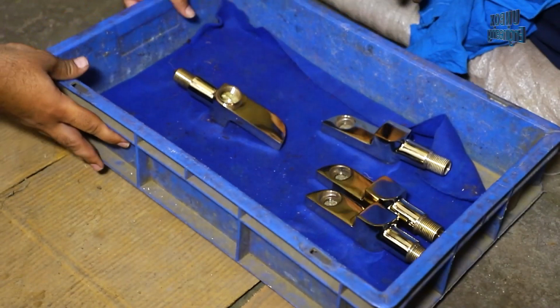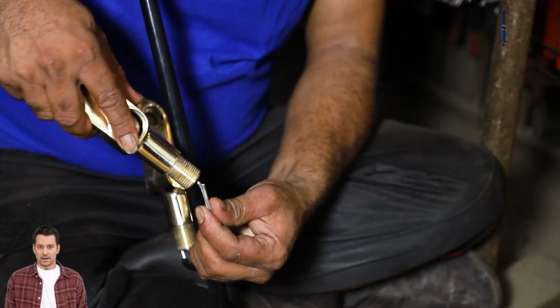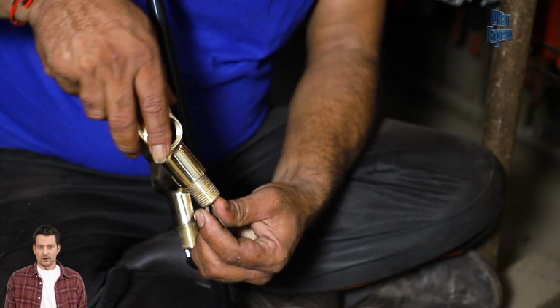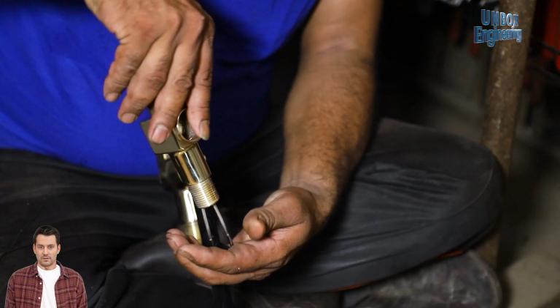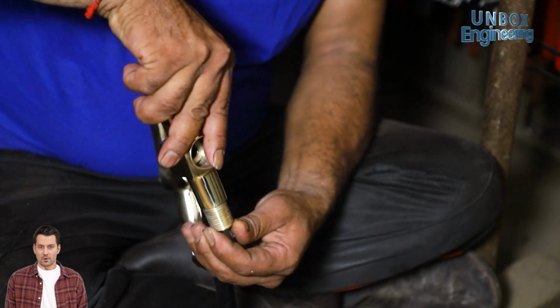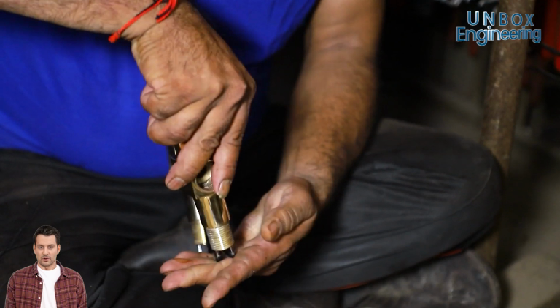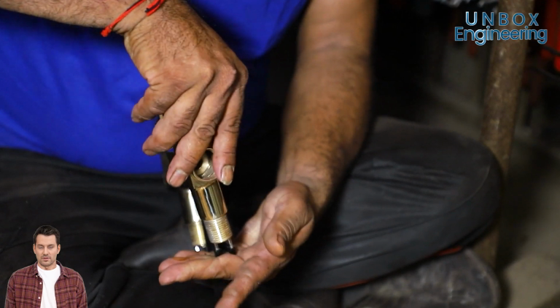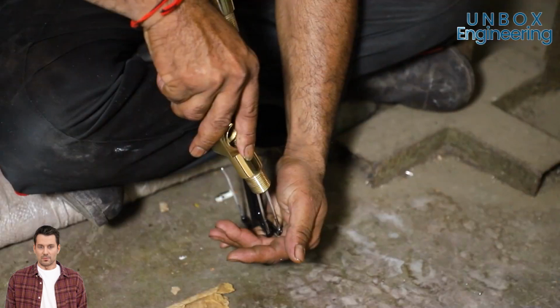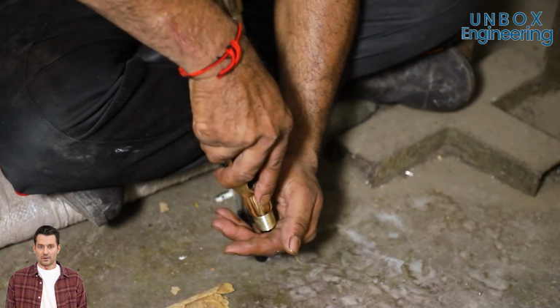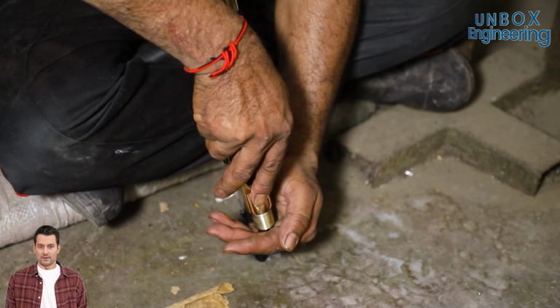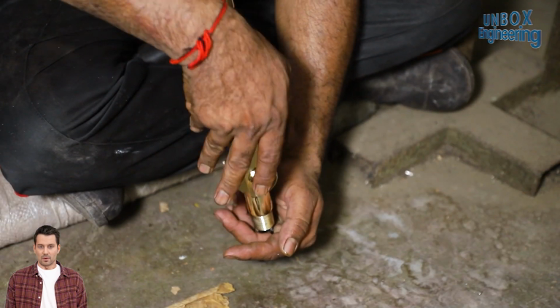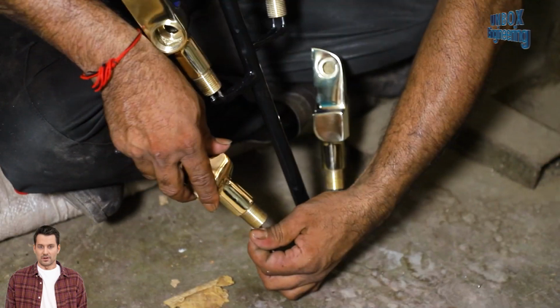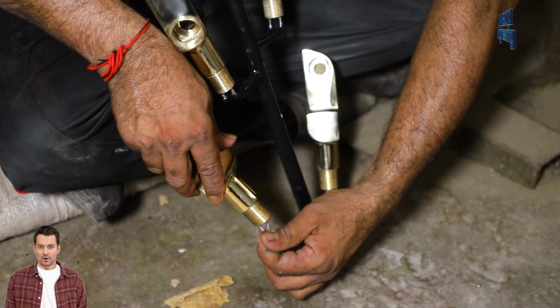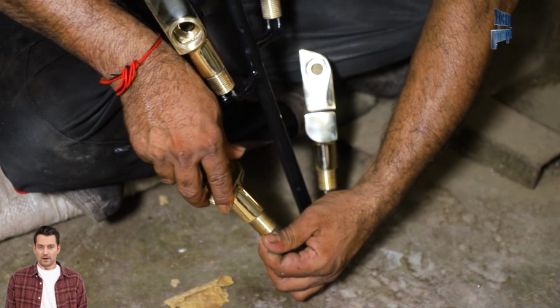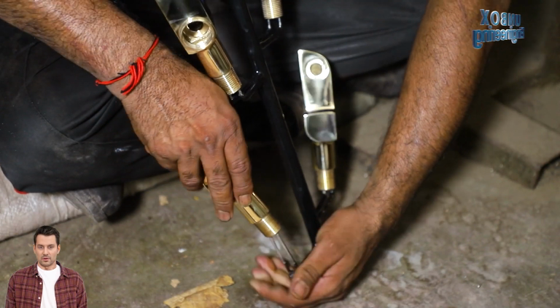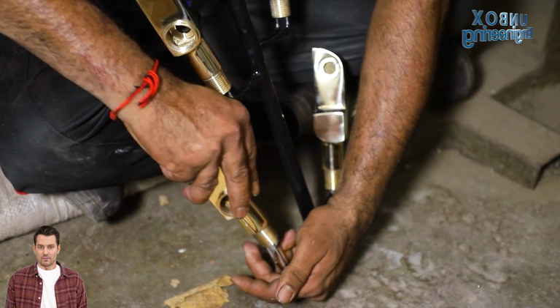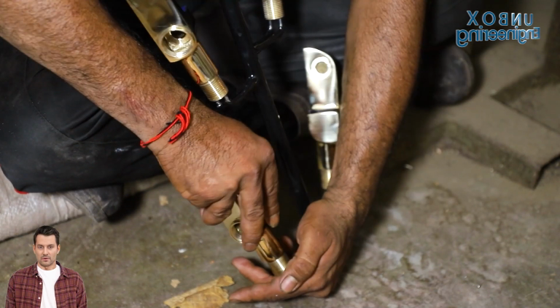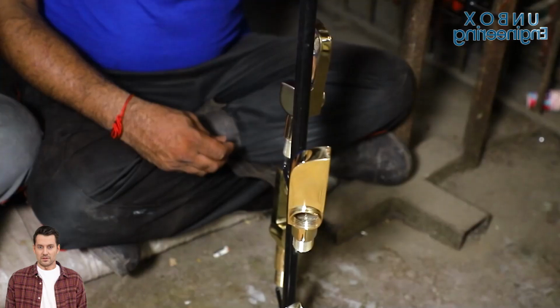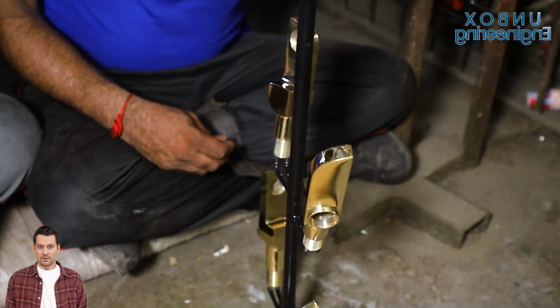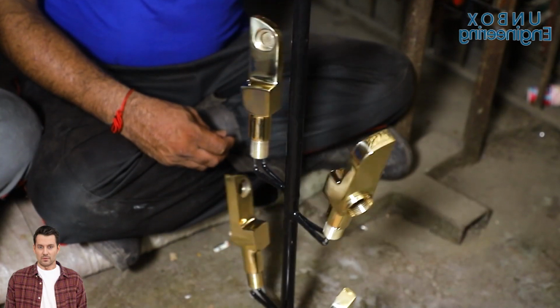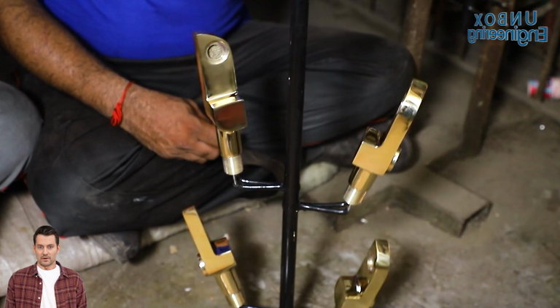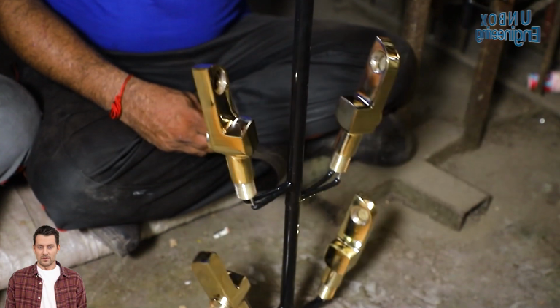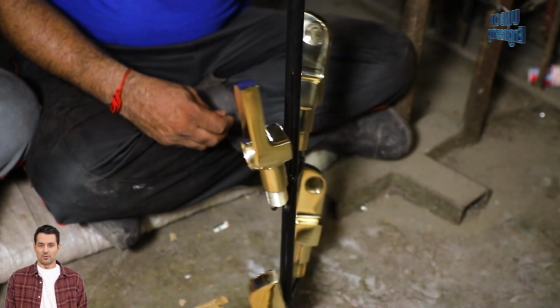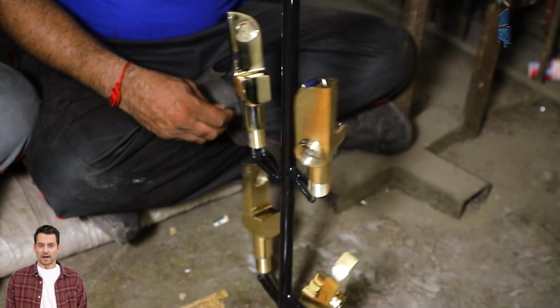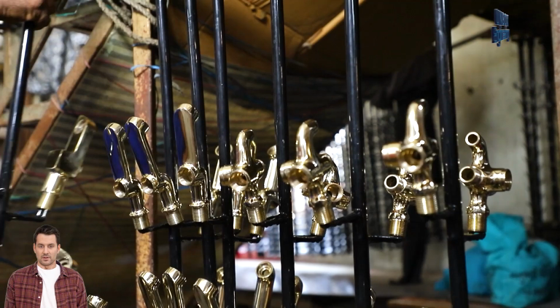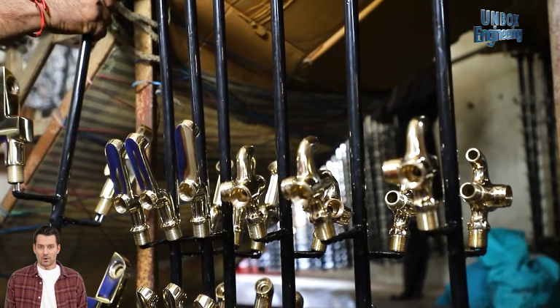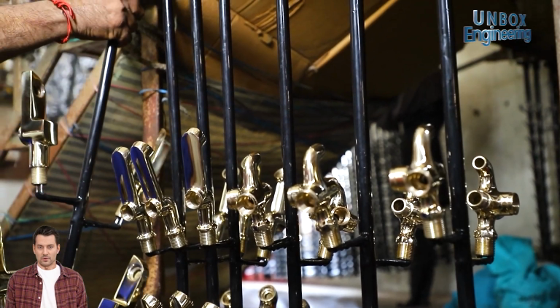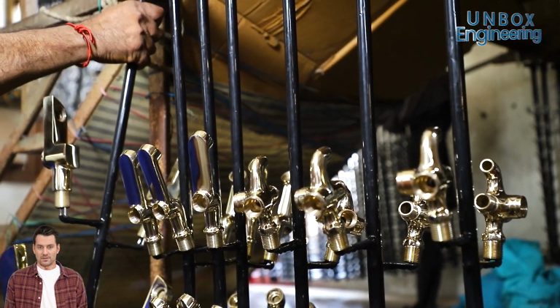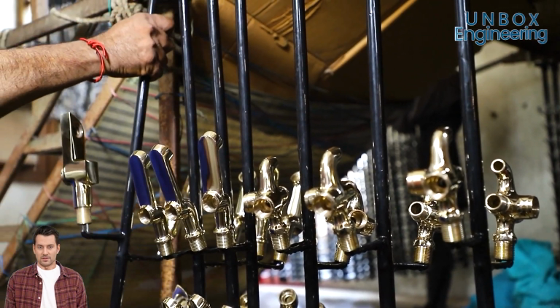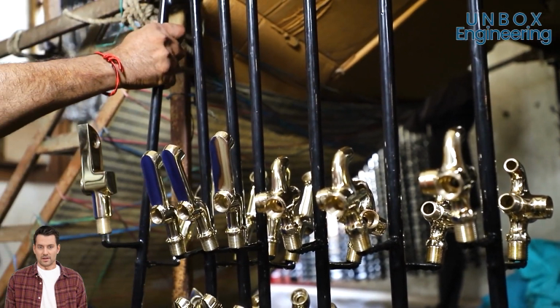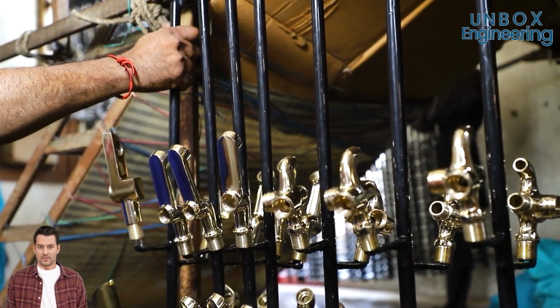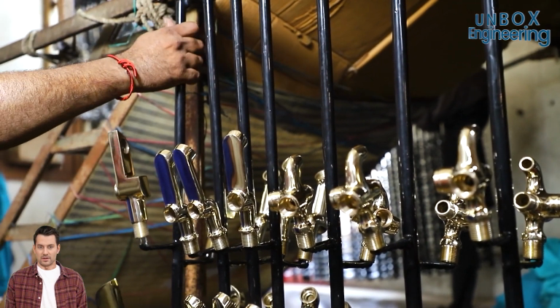Here, the parts are assembled and the faucet parts undergo various surface treatments to enhance corrosion resistance and finish.